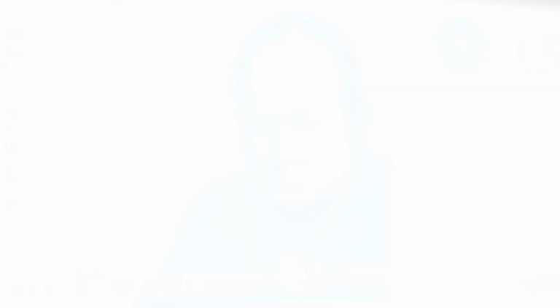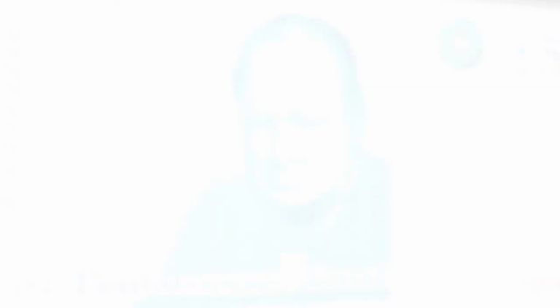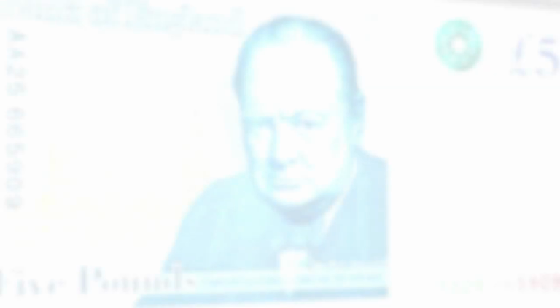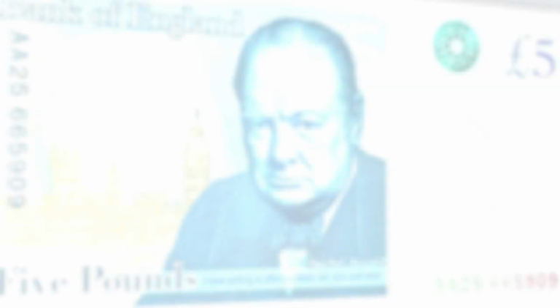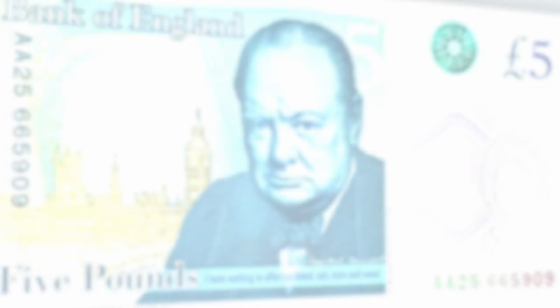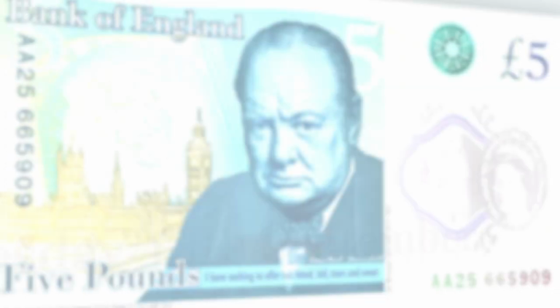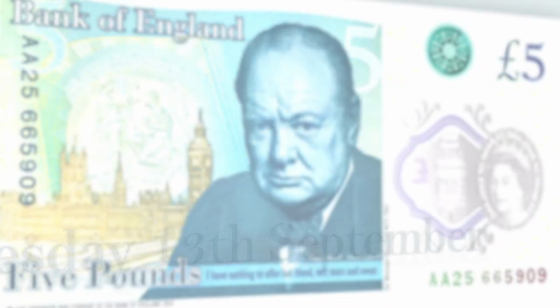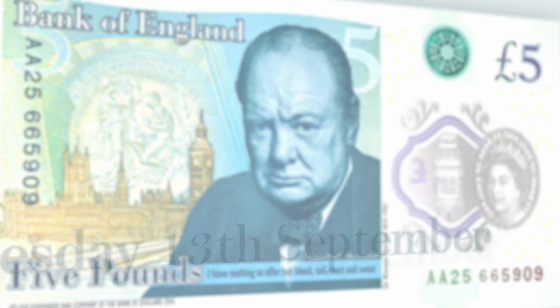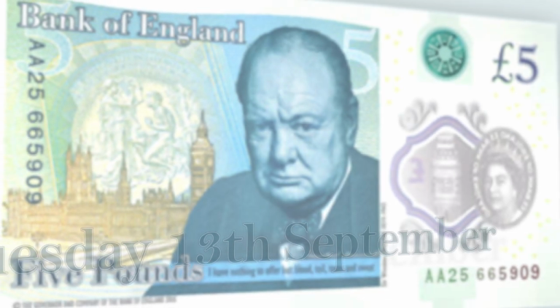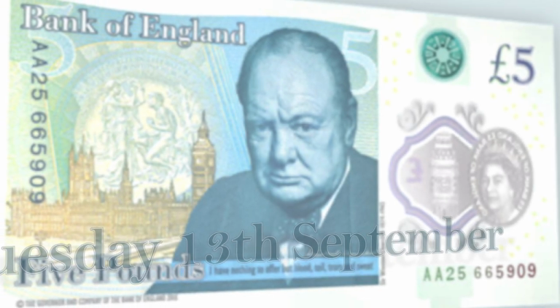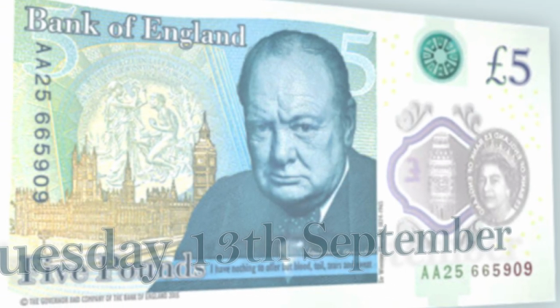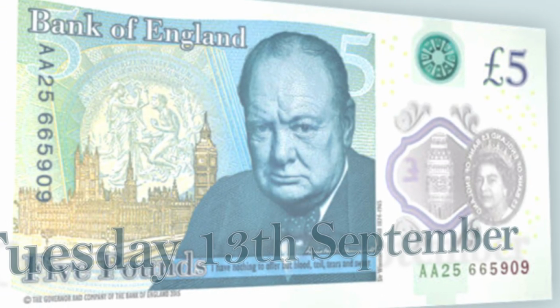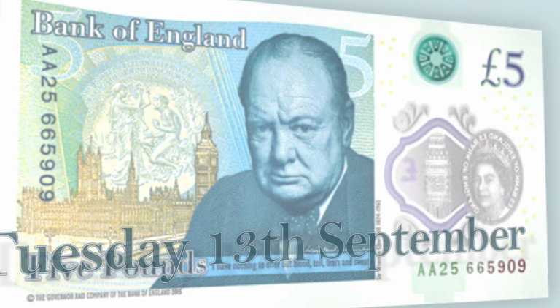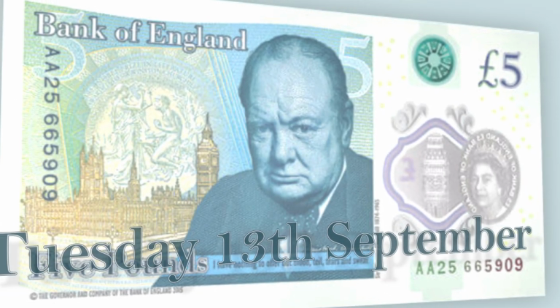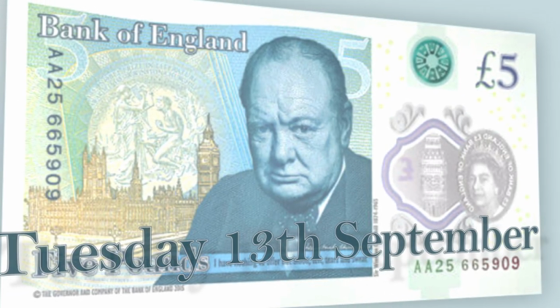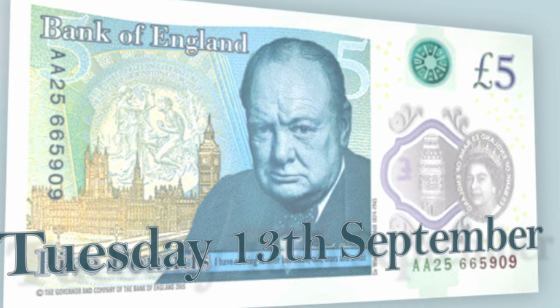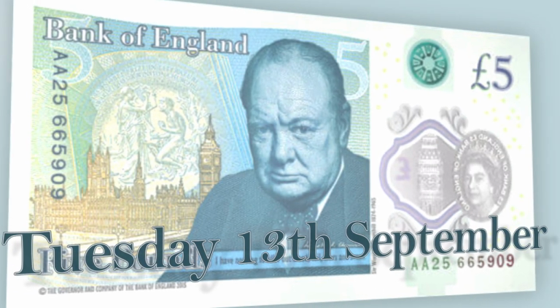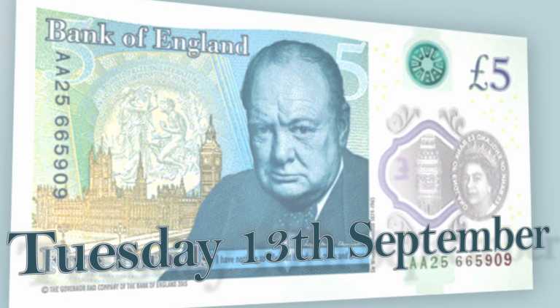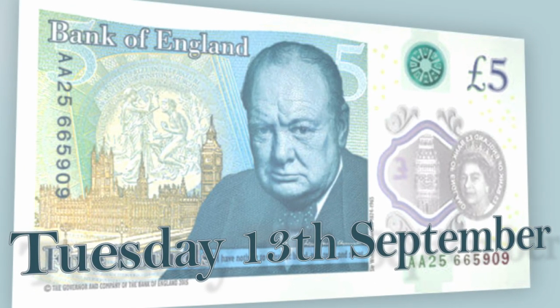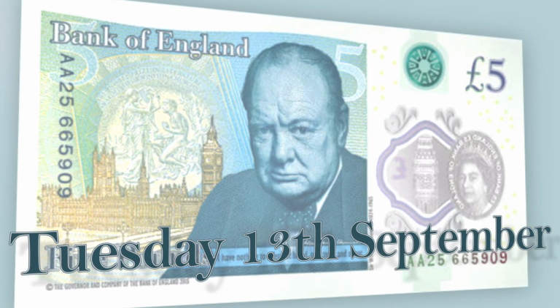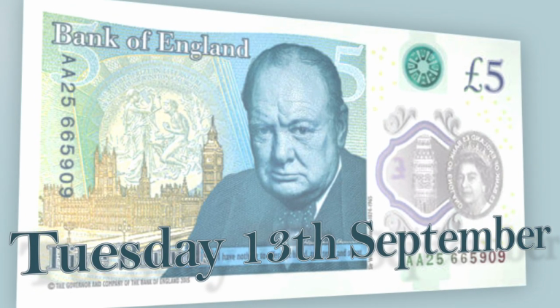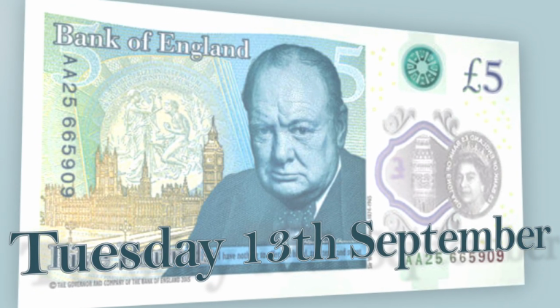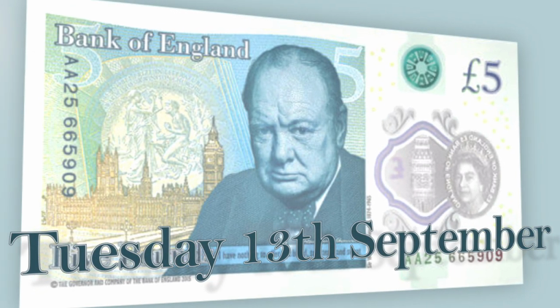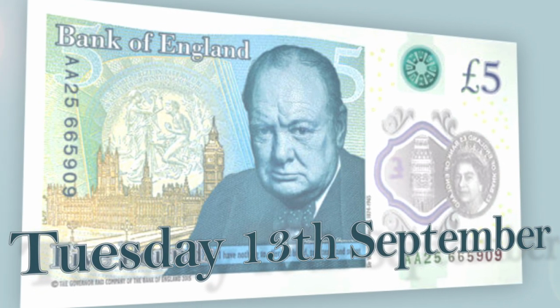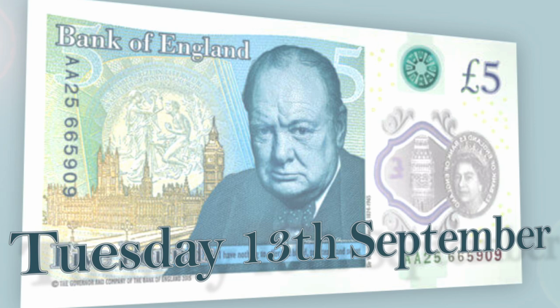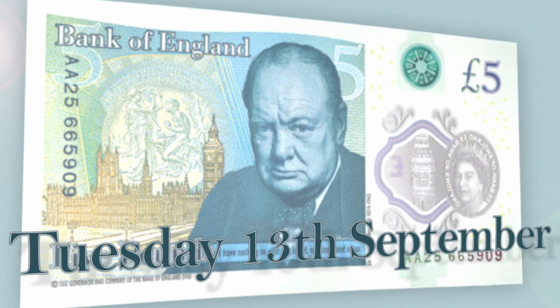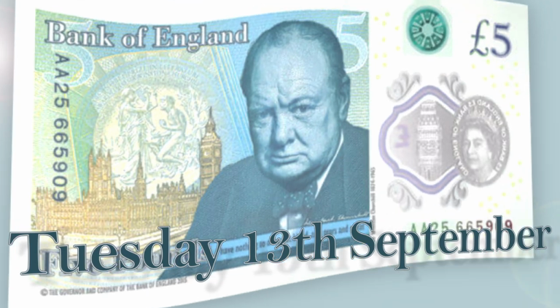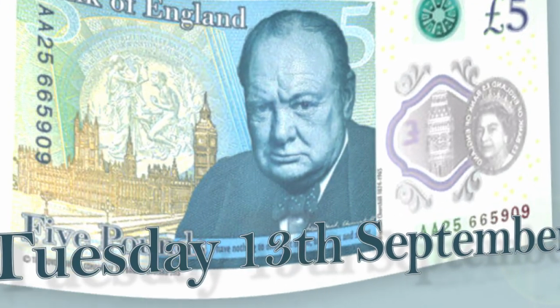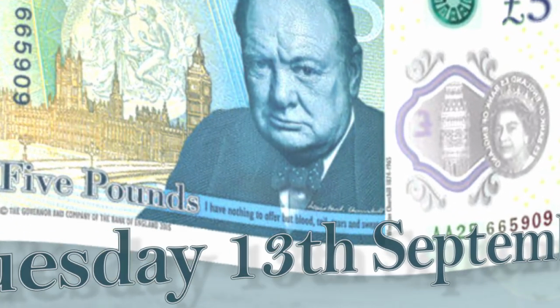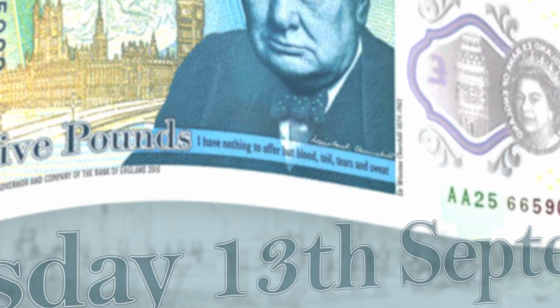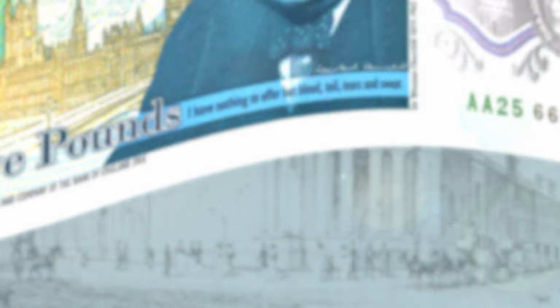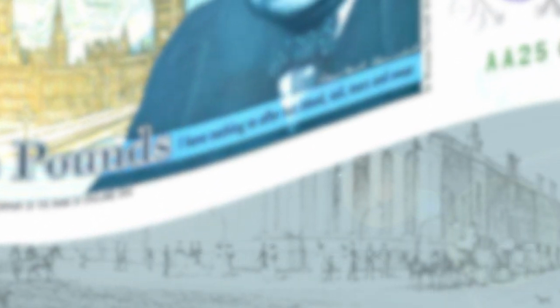The good old British fiver turns plastic on Tuesday the 13th of September, having come a long way since the original handwritten notes first used in 1694.